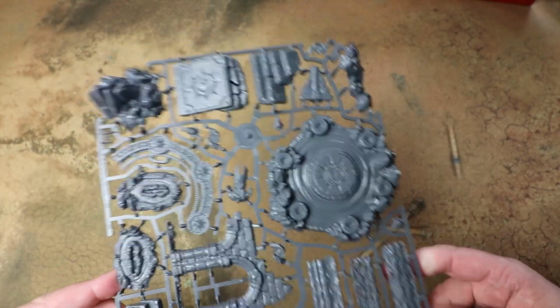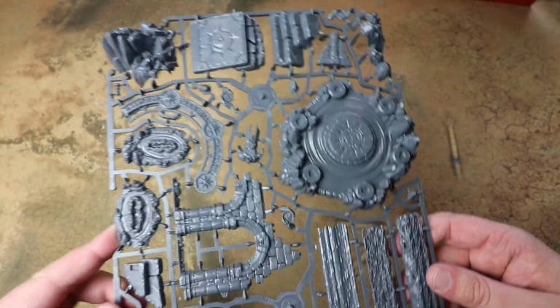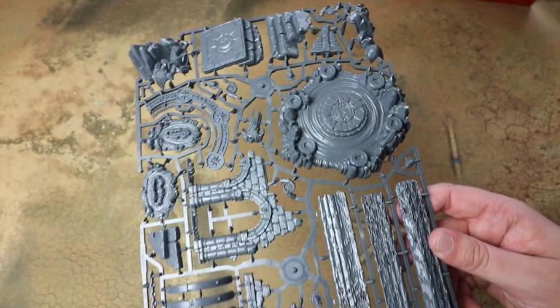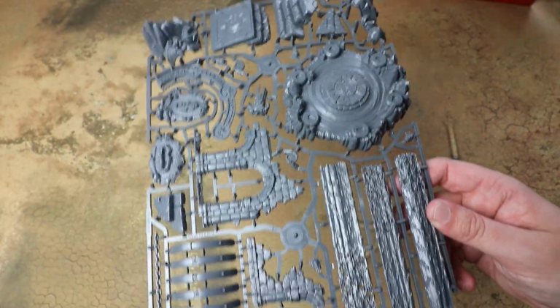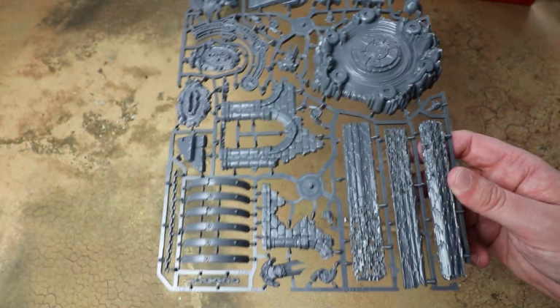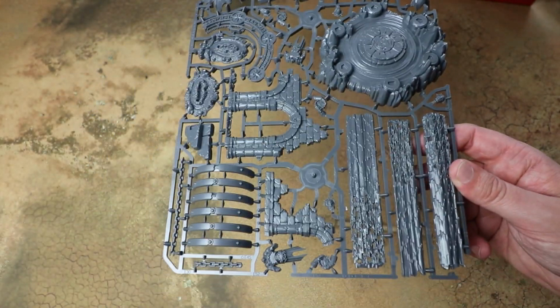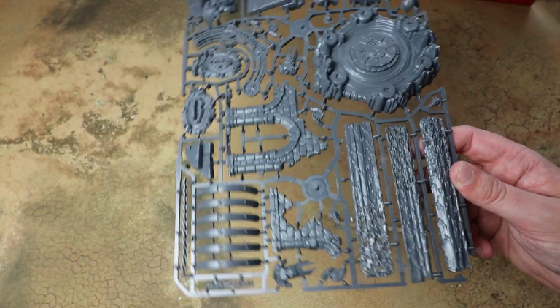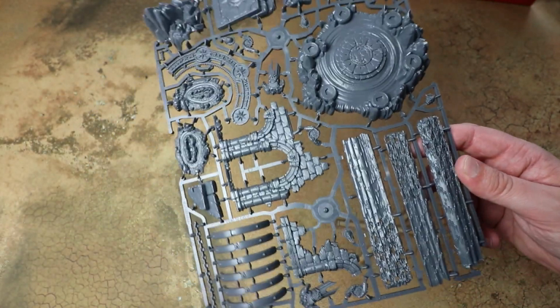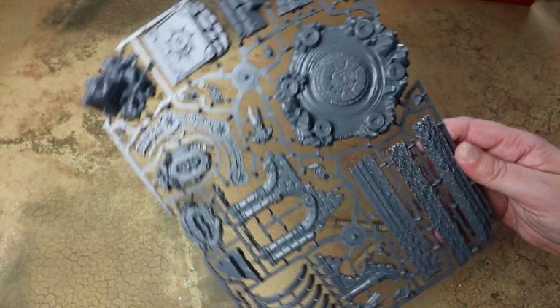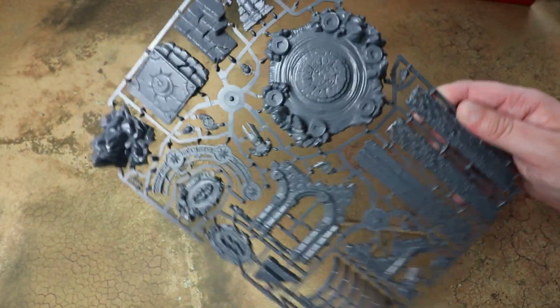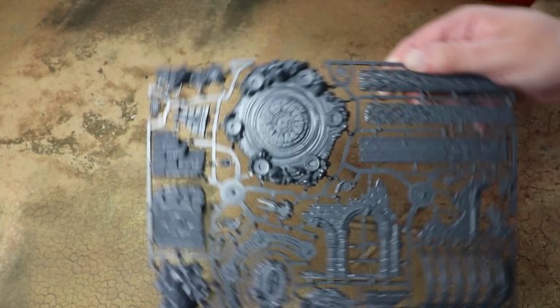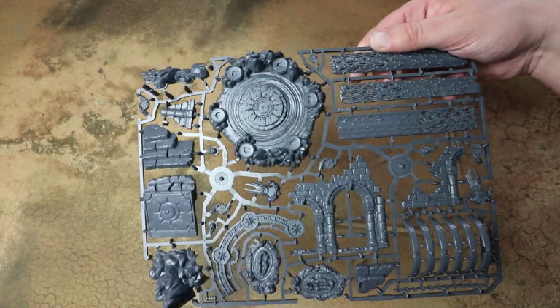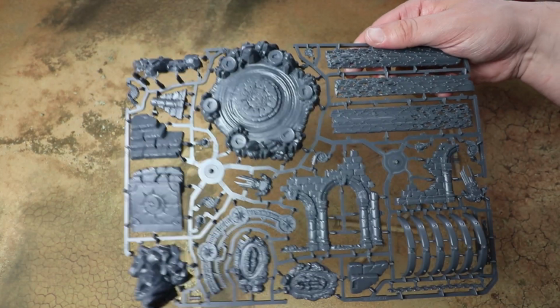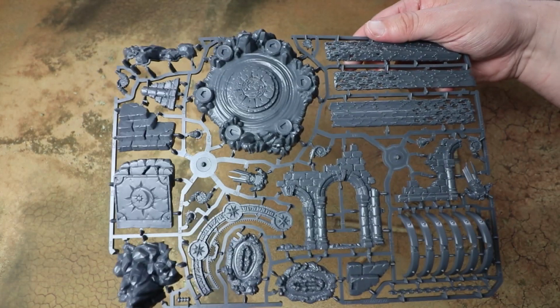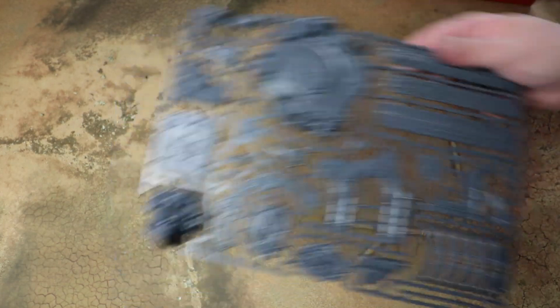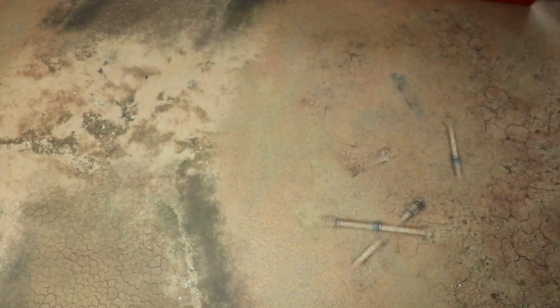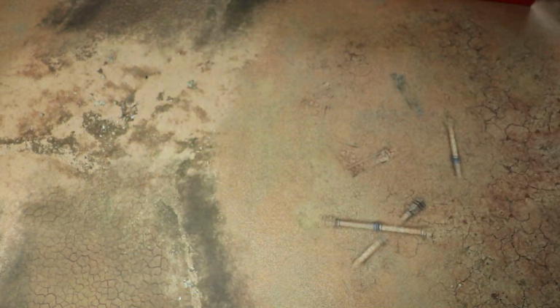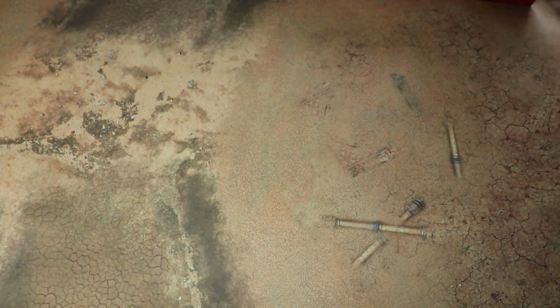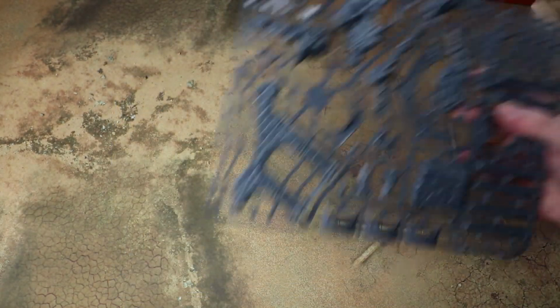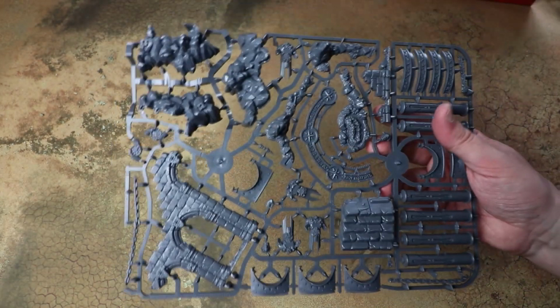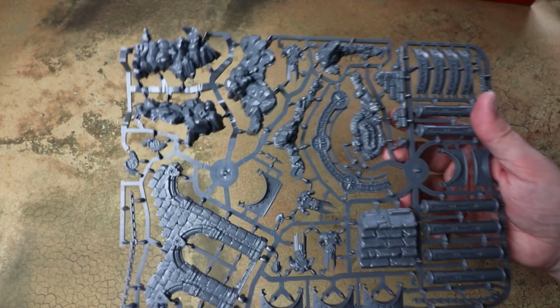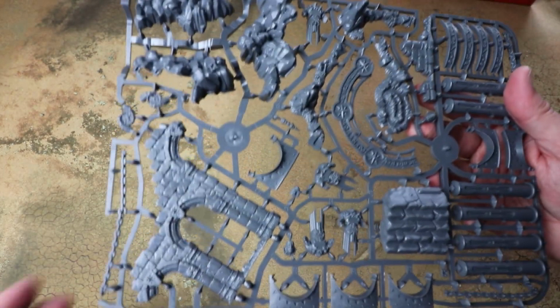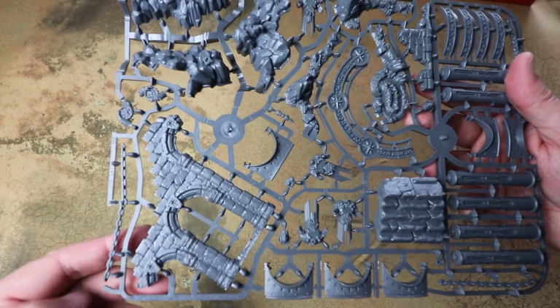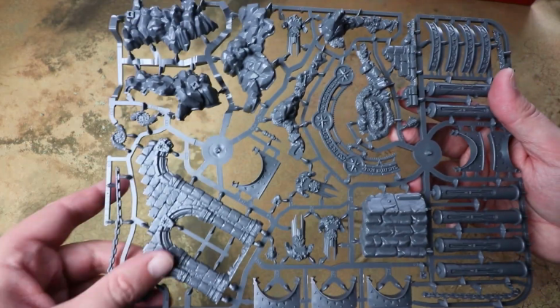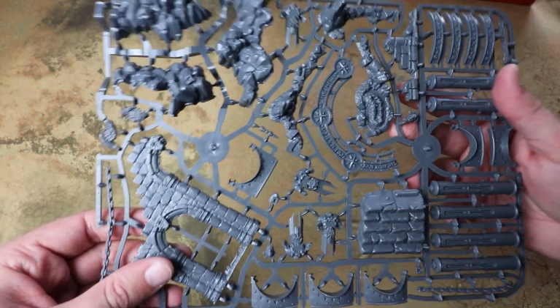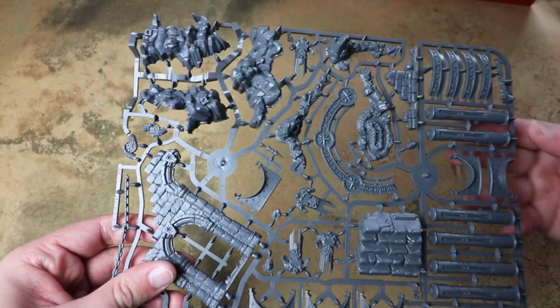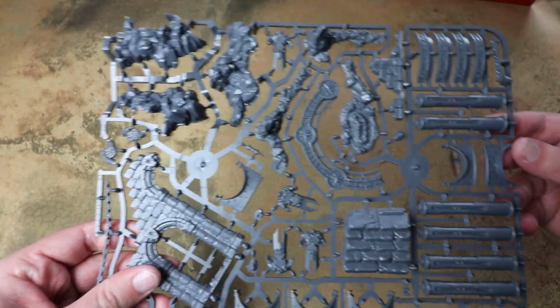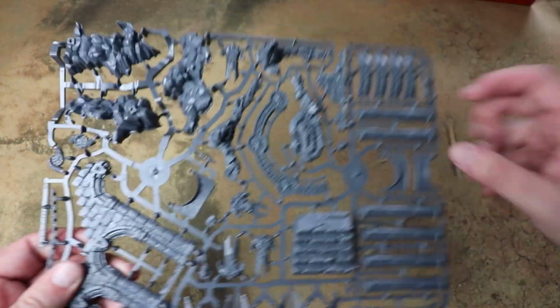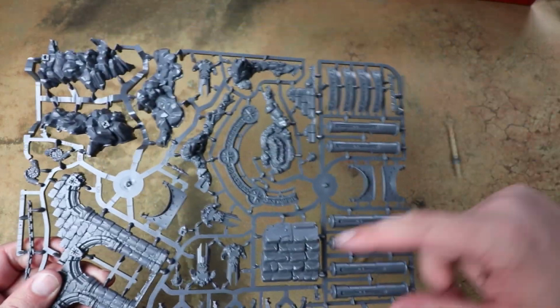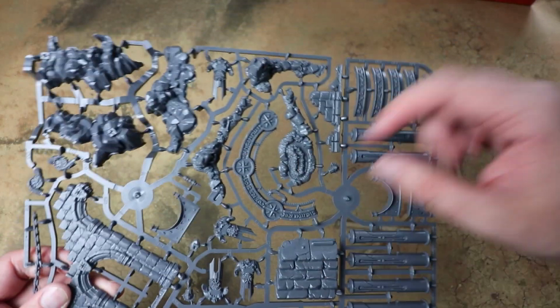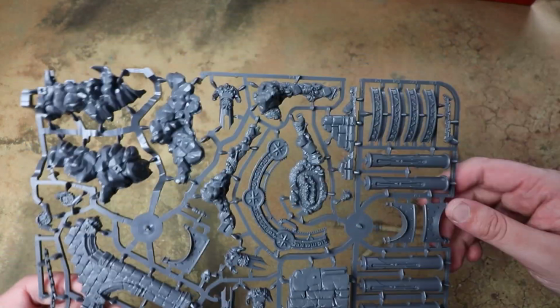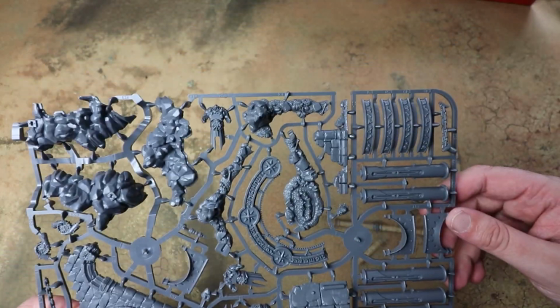This might be one you want to leave in sub-assemblies to make it a bit easier to paint. And then there's a second sprue with the structure it's sat on — pillars, steps and the like. That looks really, really fun.